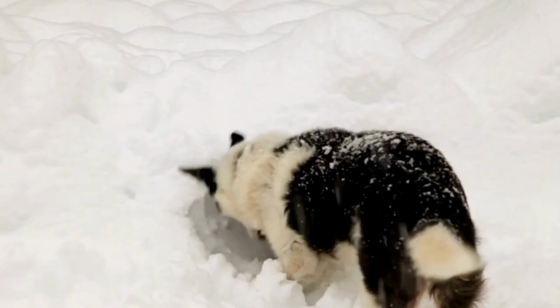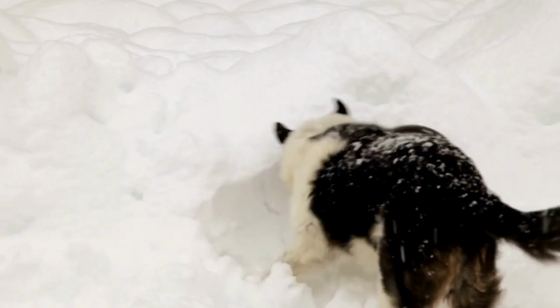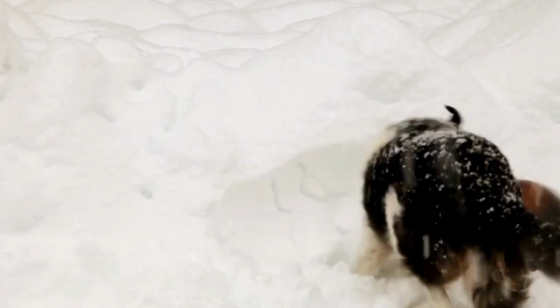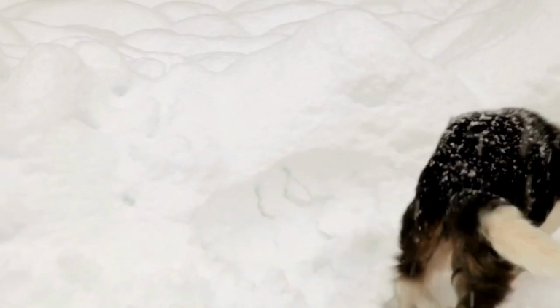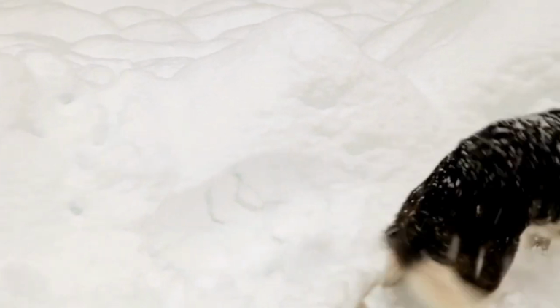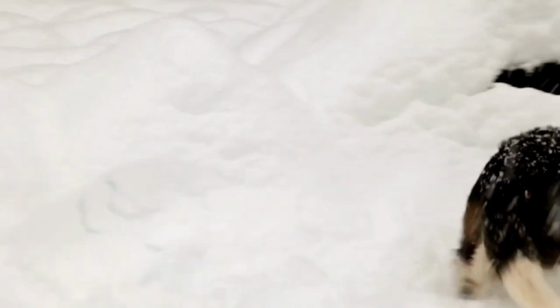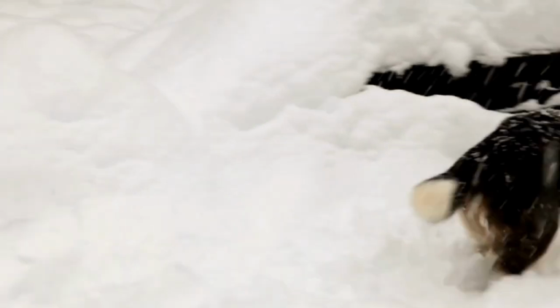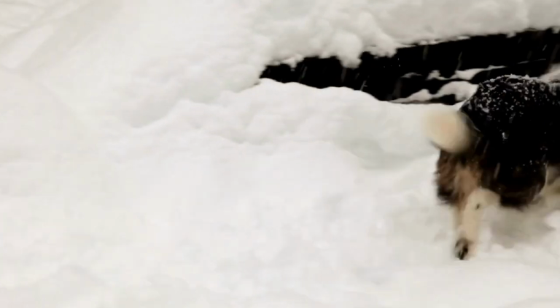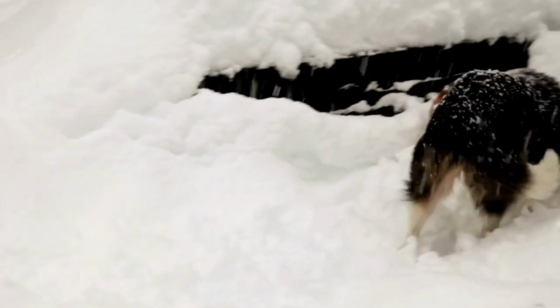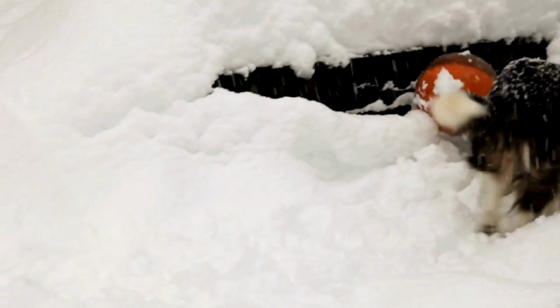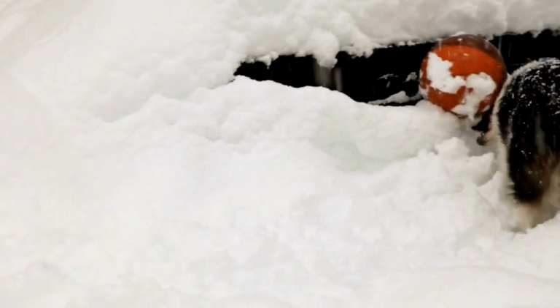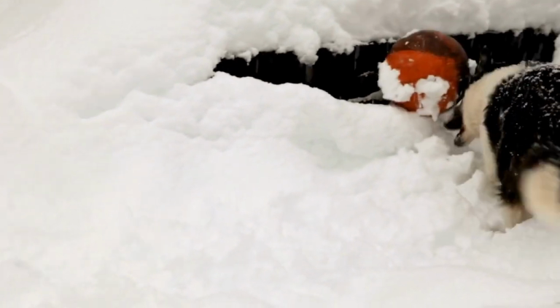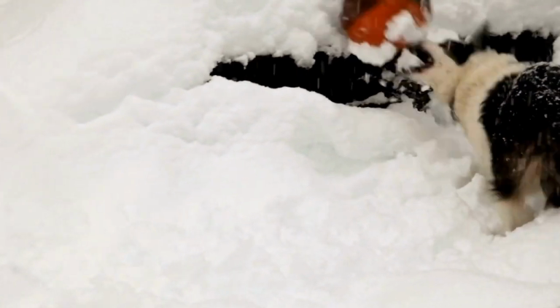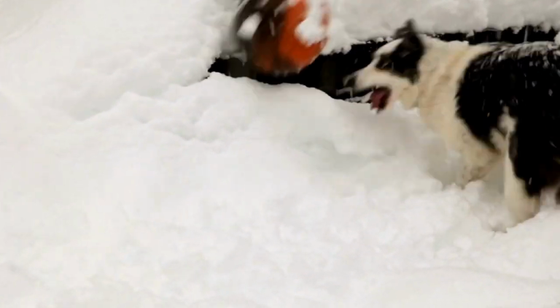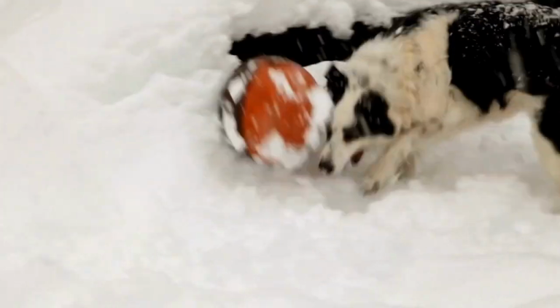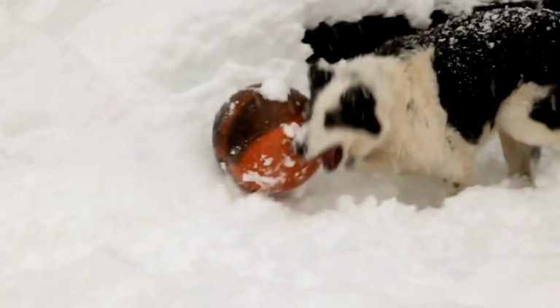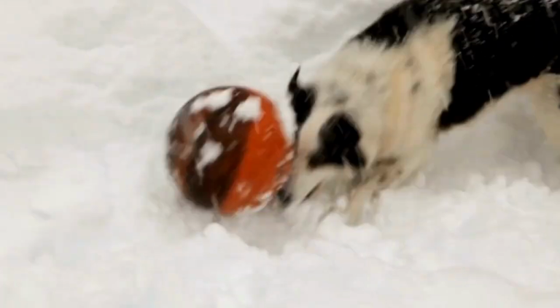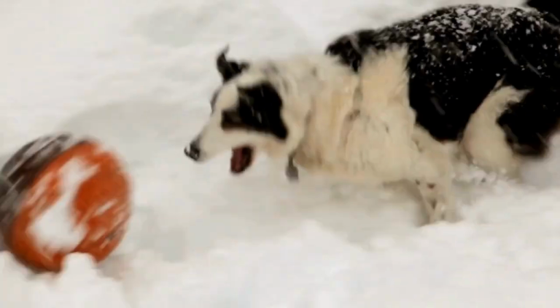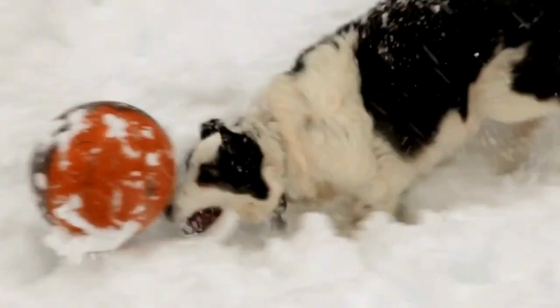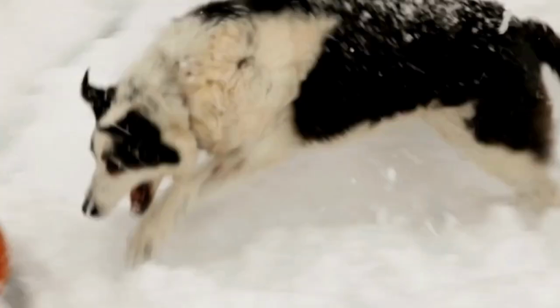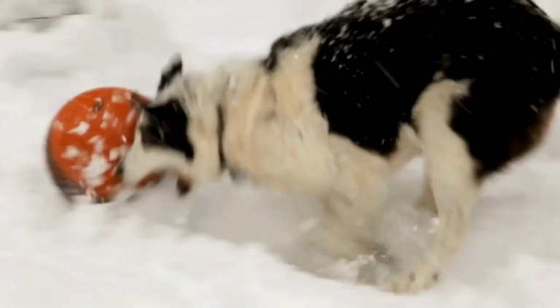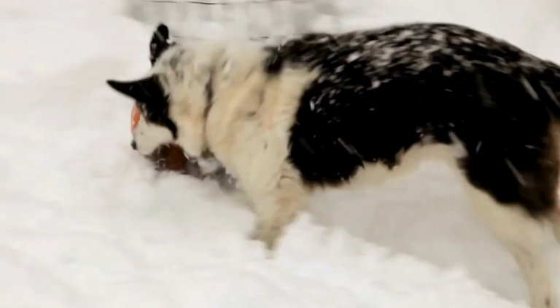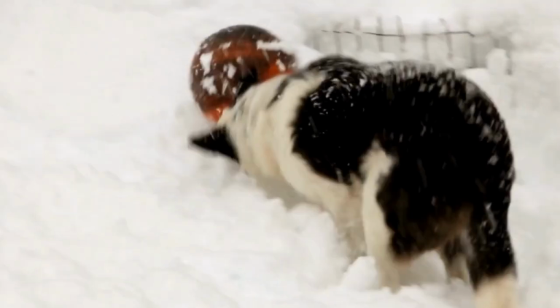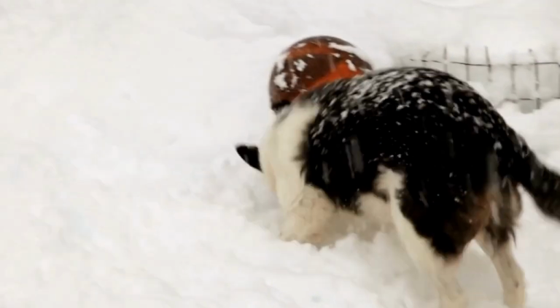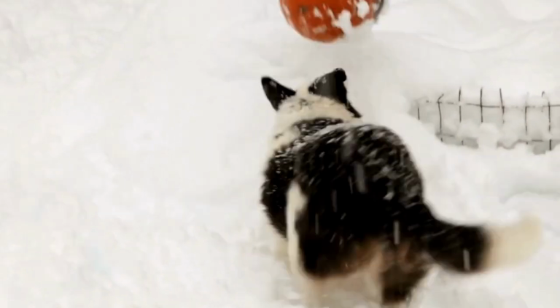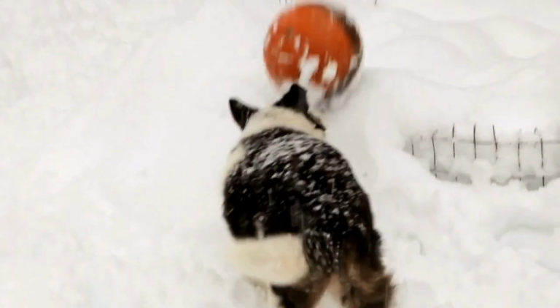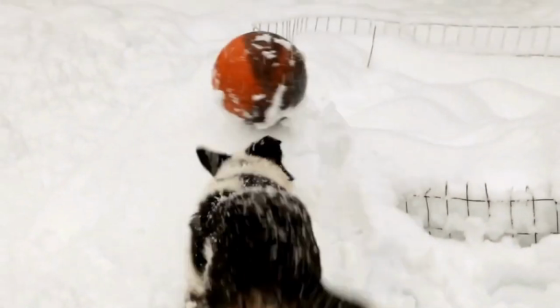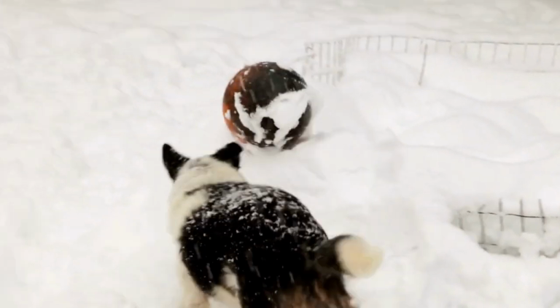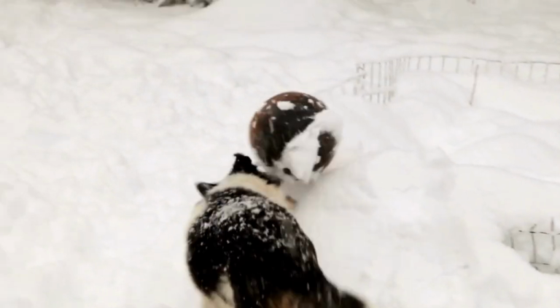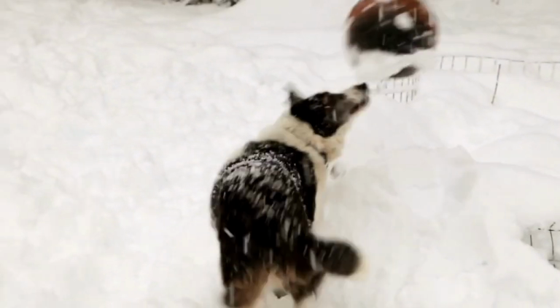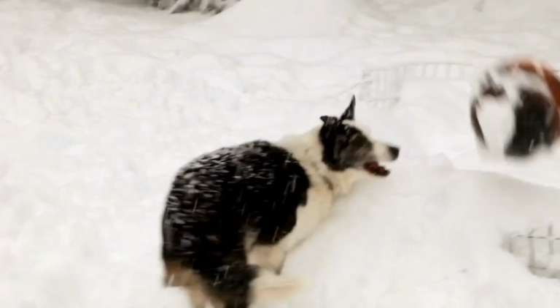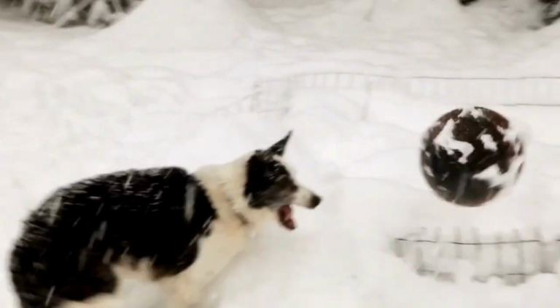Ultimately, the choice between a Border Collie and a Labrador Retriever depends on your lifestyle, preferences, and ability to meet their specific needs.